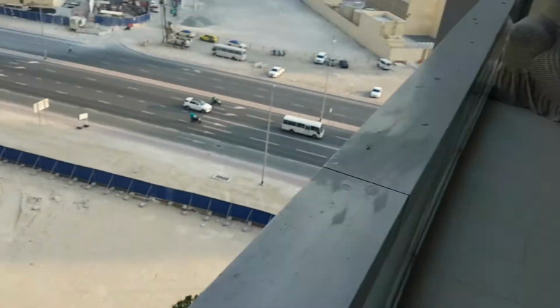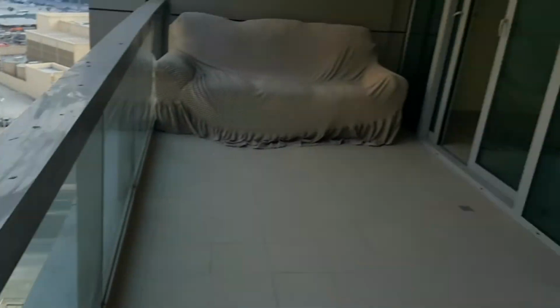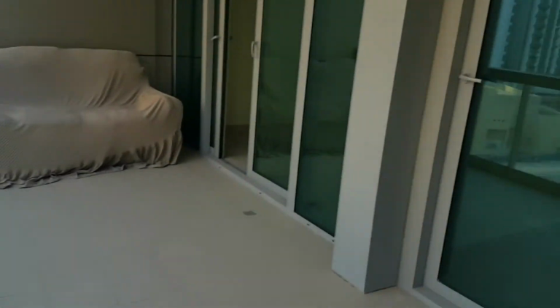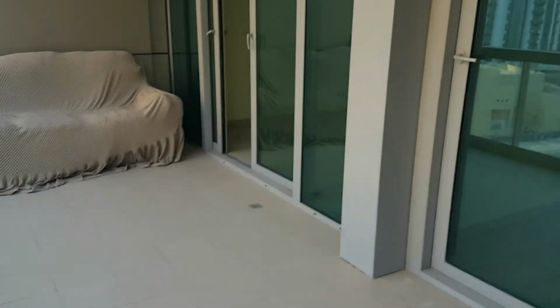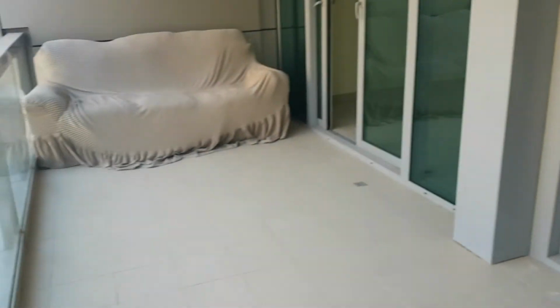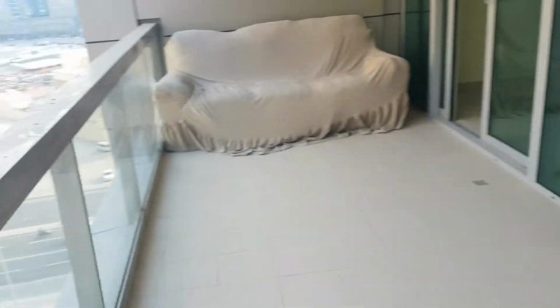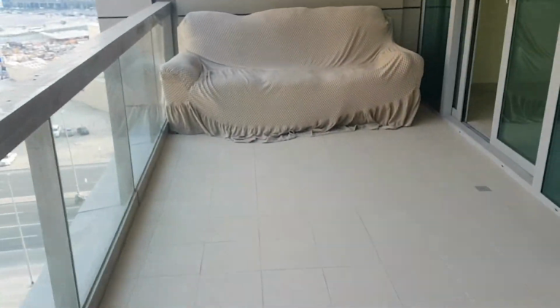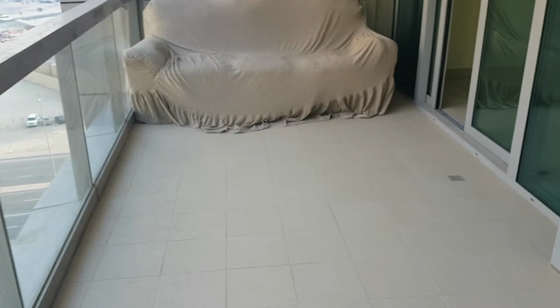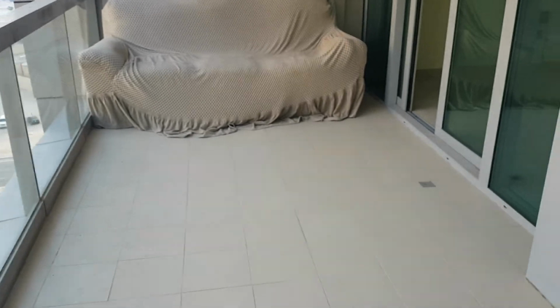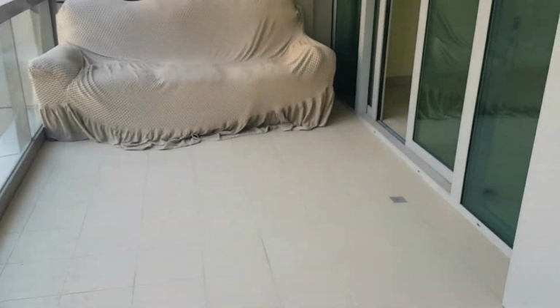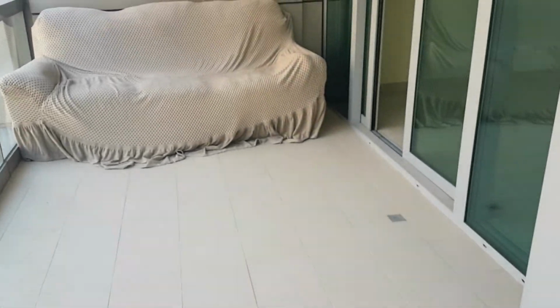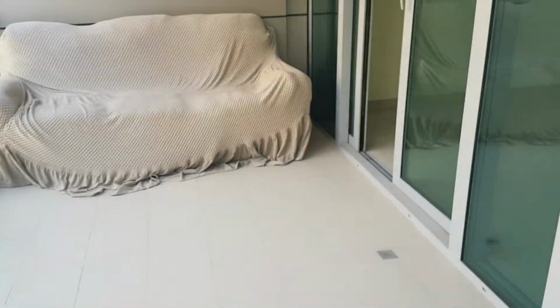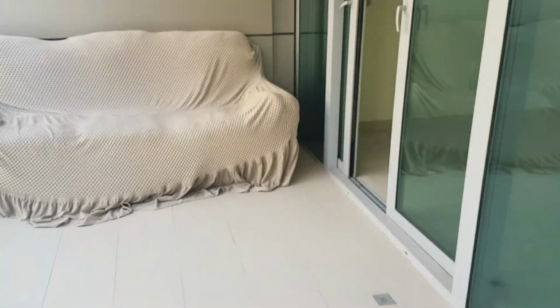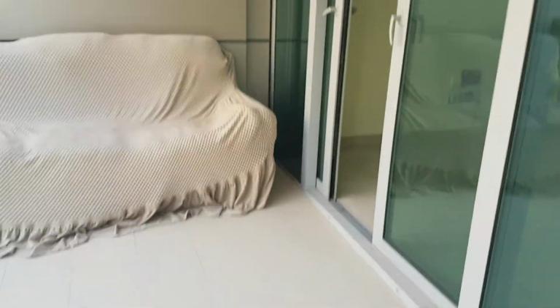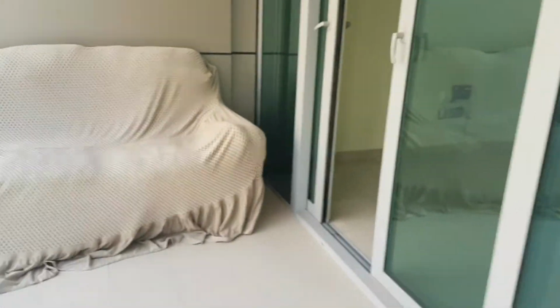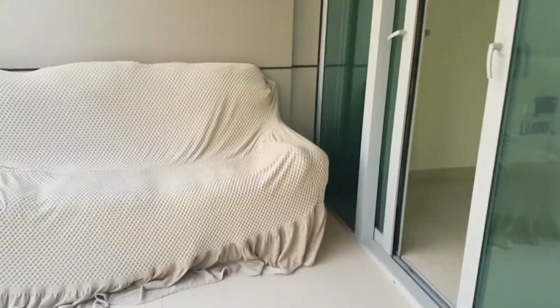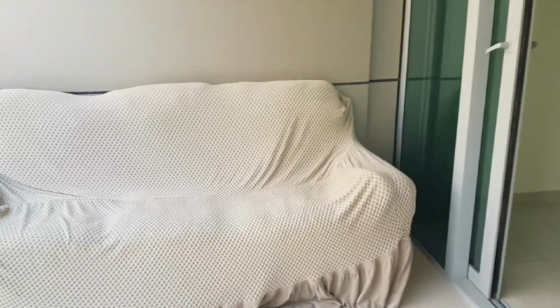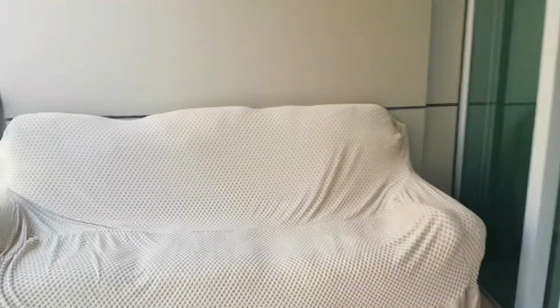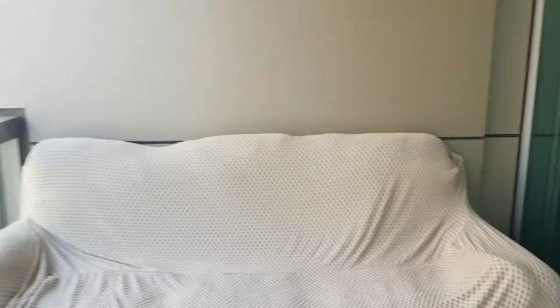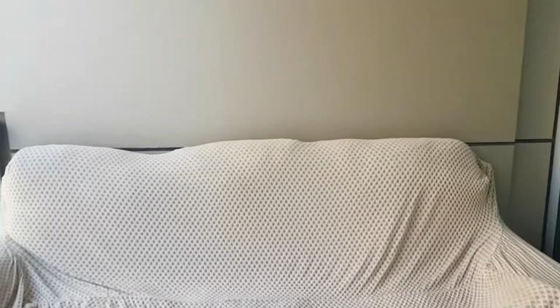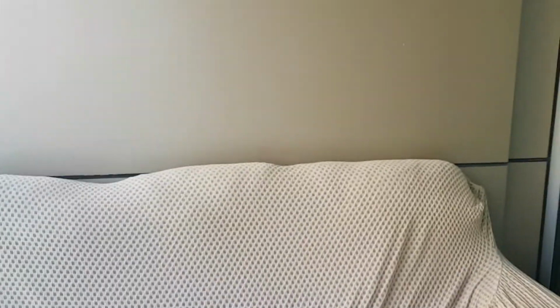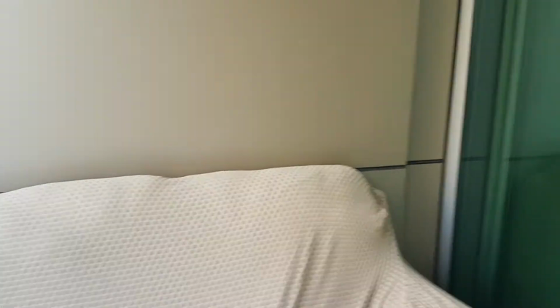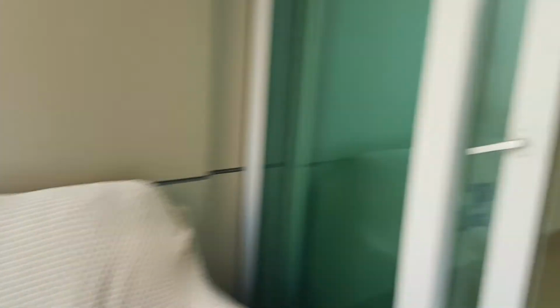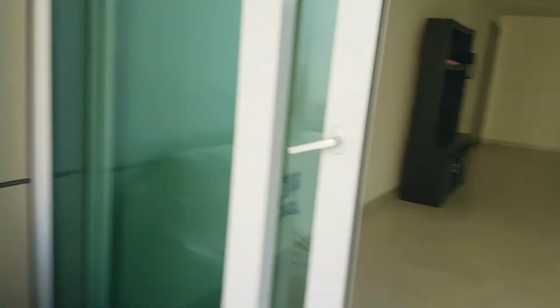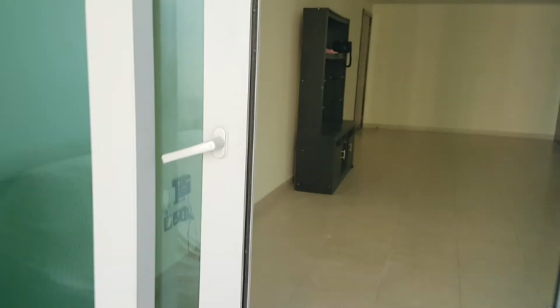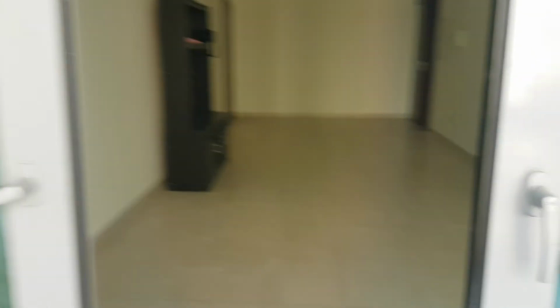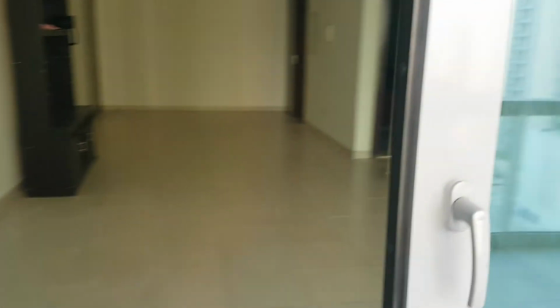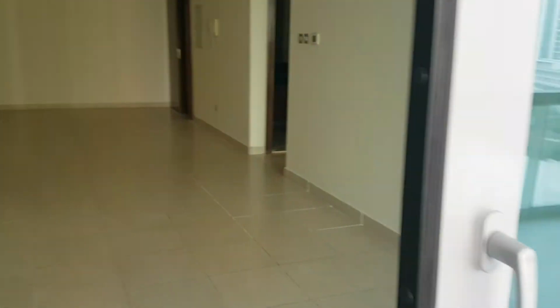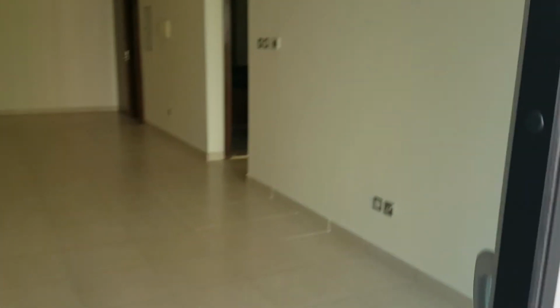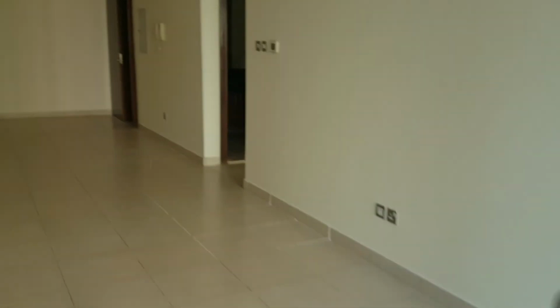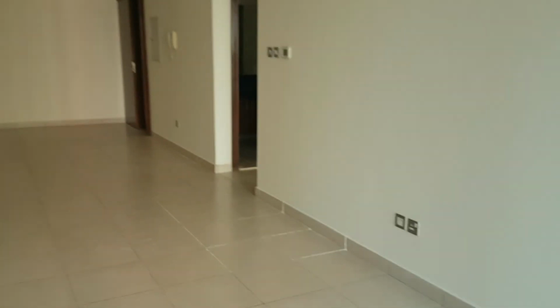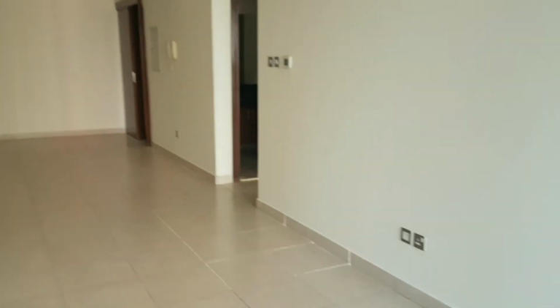This is the view from the apartment. This is the terrace of the apartment. This is one bedroom at 8th Boulevard Walk, downtown, for rent. Thank you.